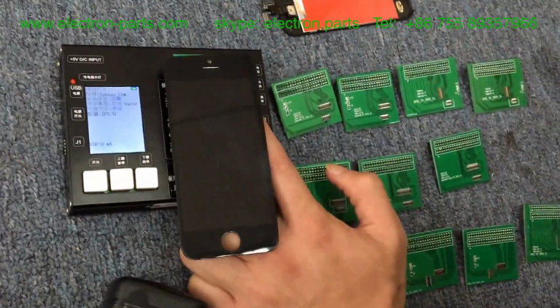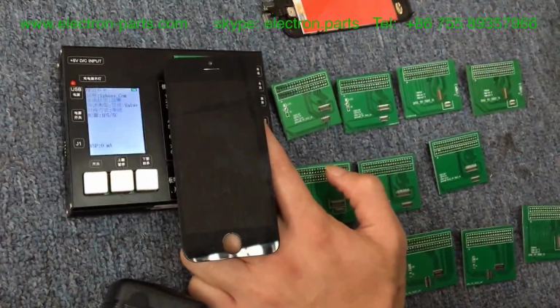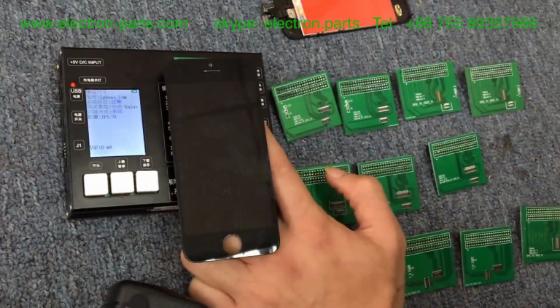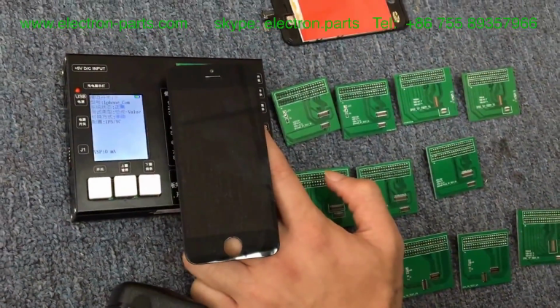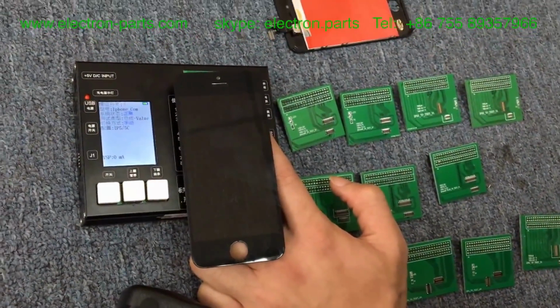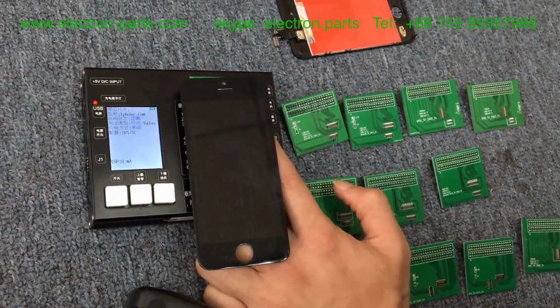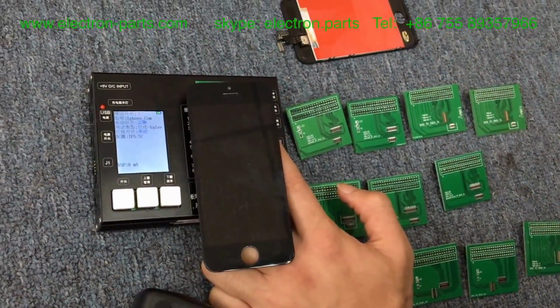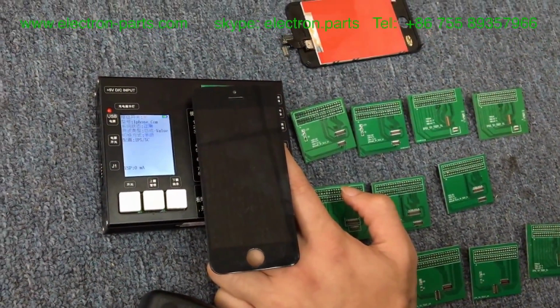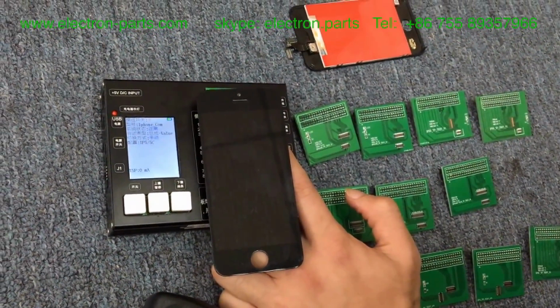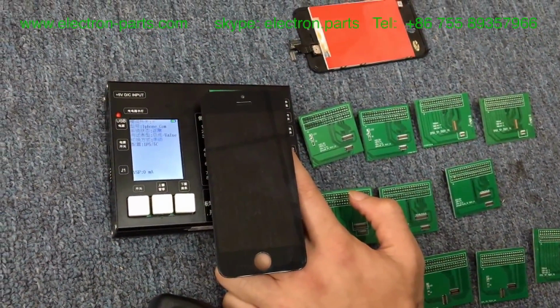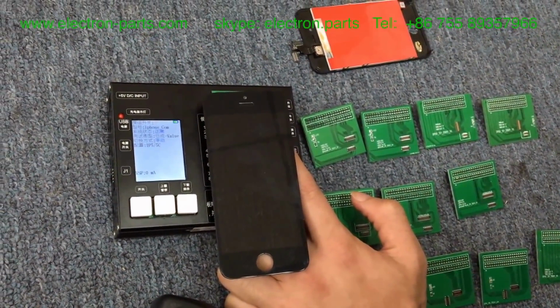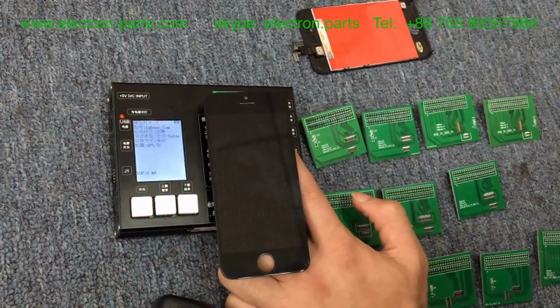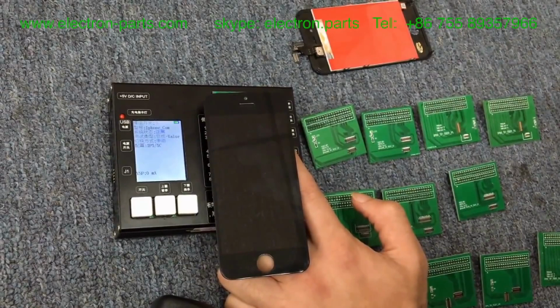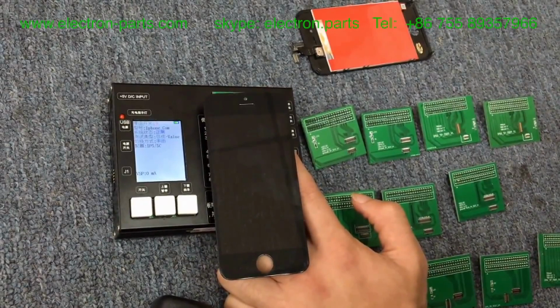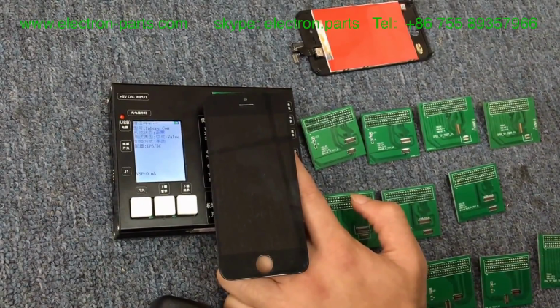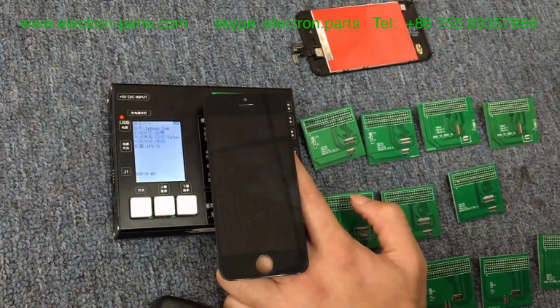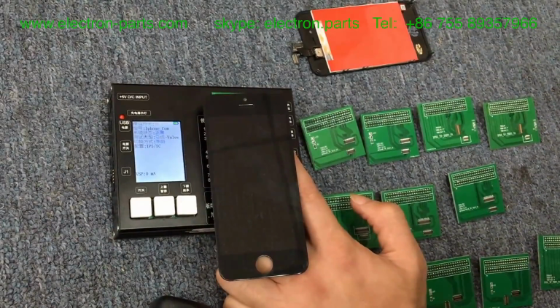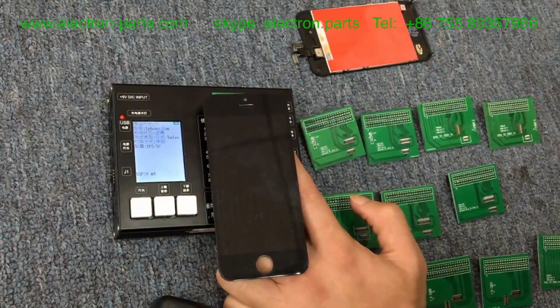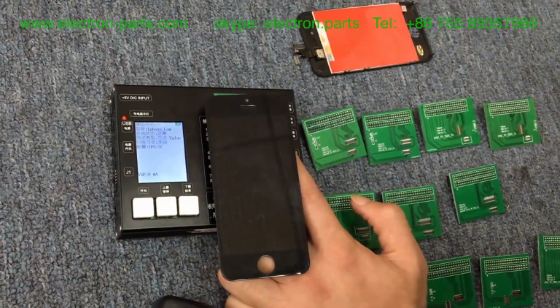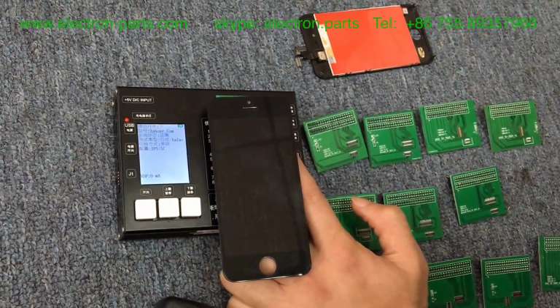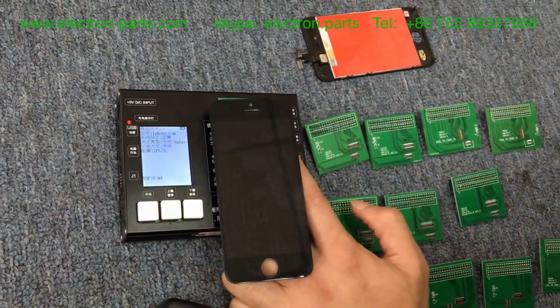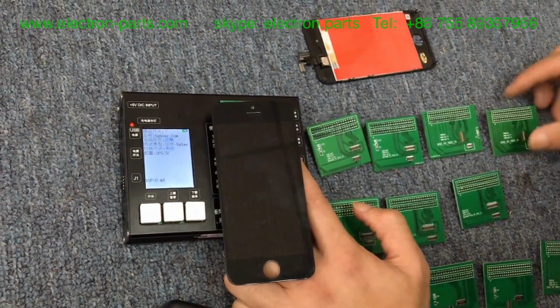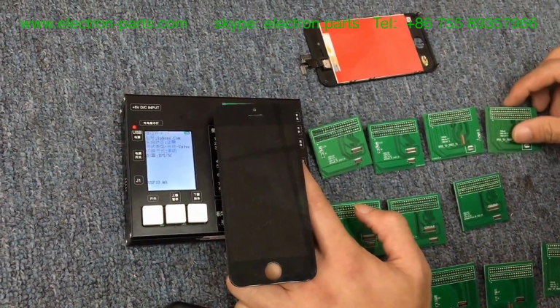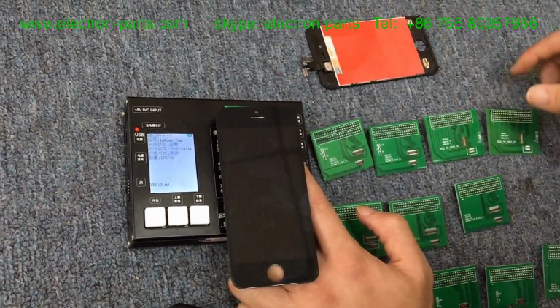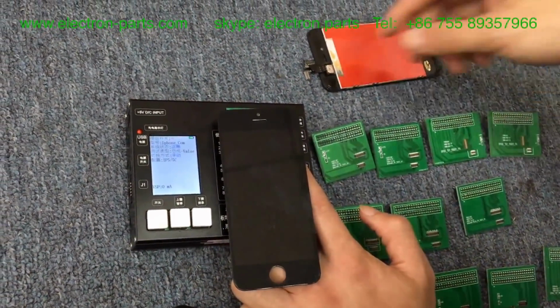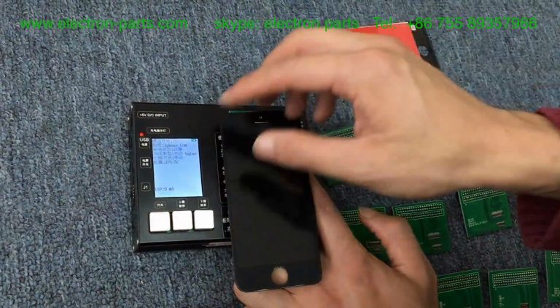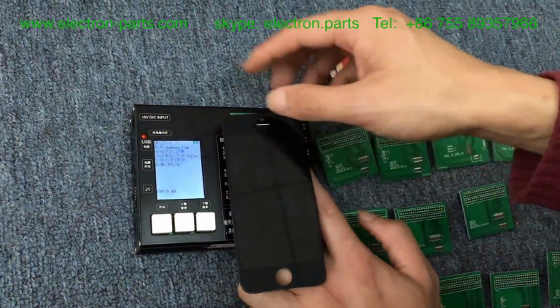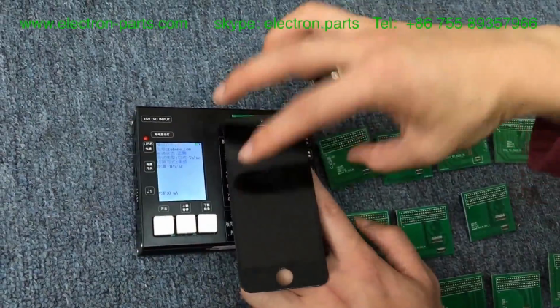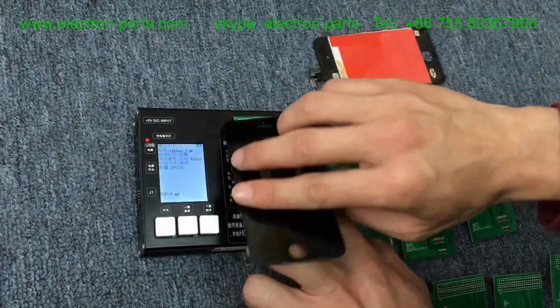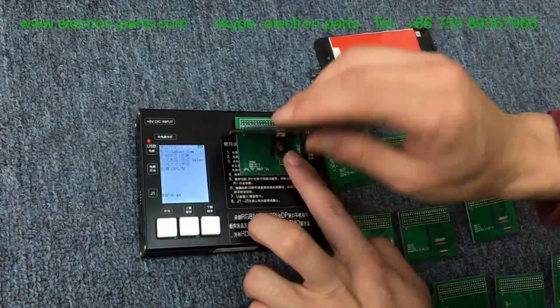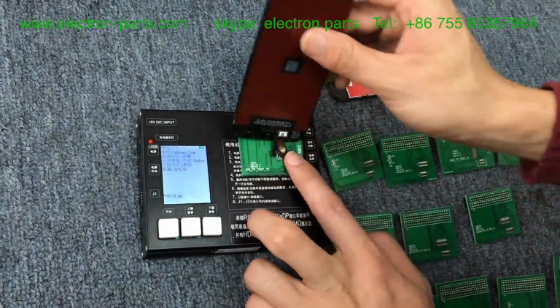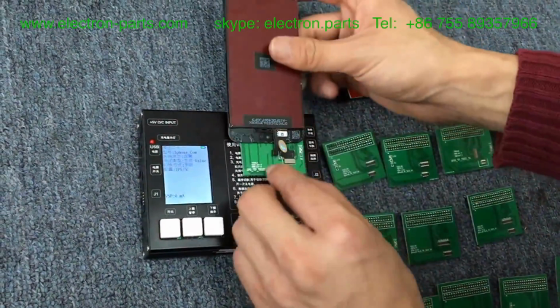For iPhone 5S, 5C, 6, and 6 Plus, the operation is the same way.